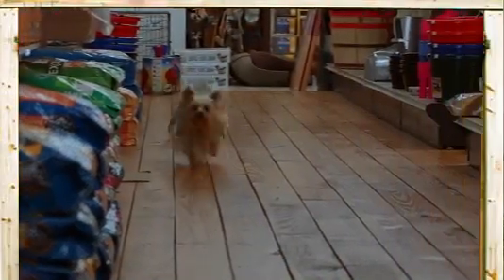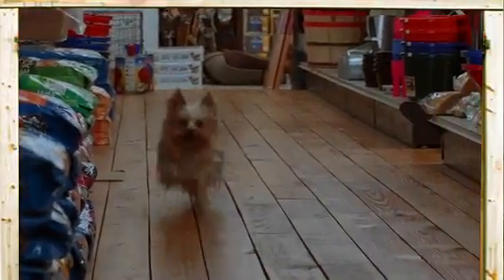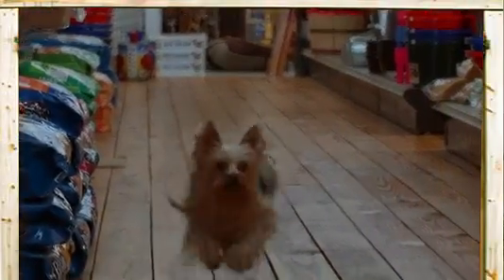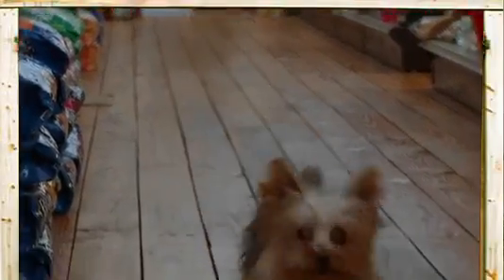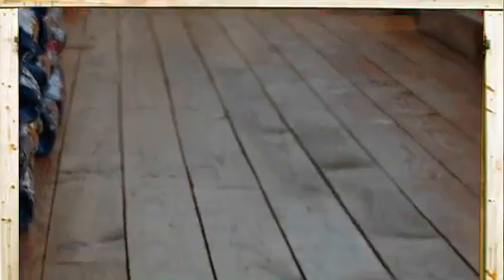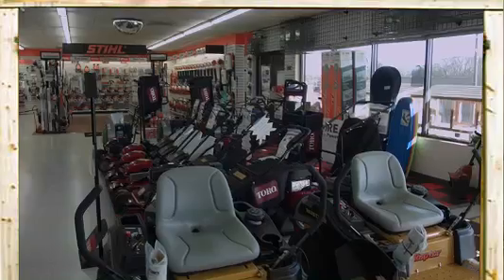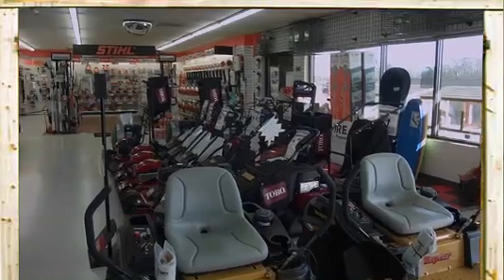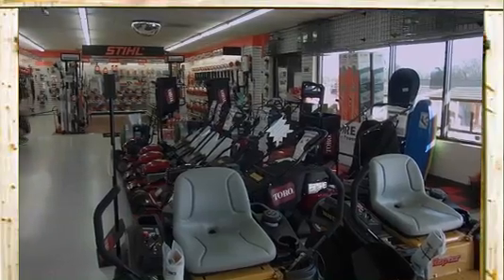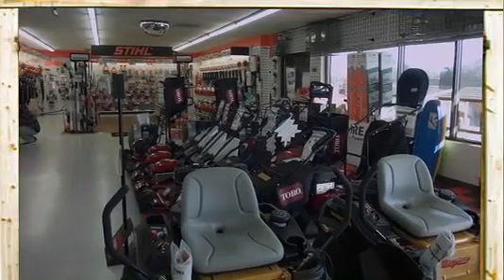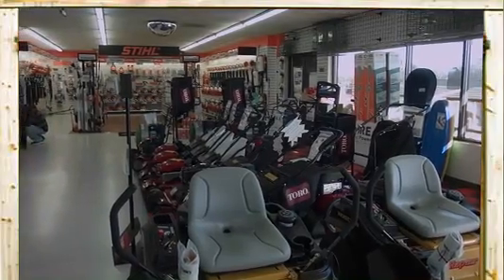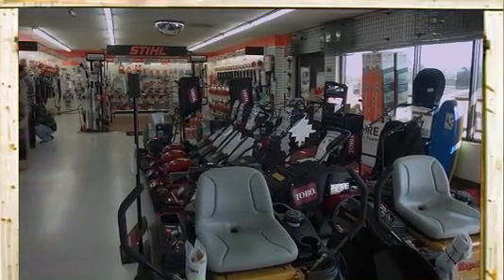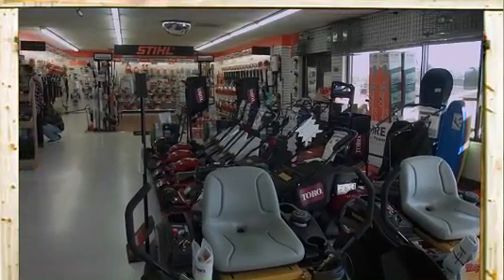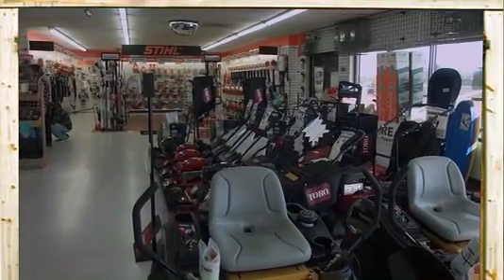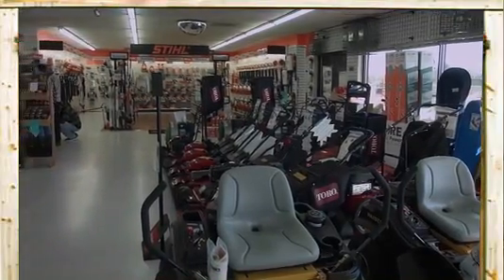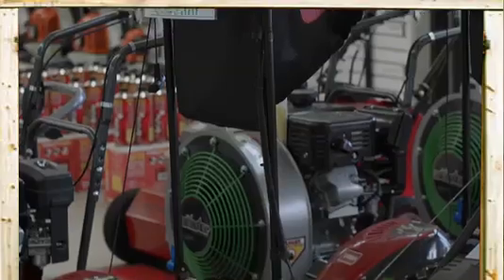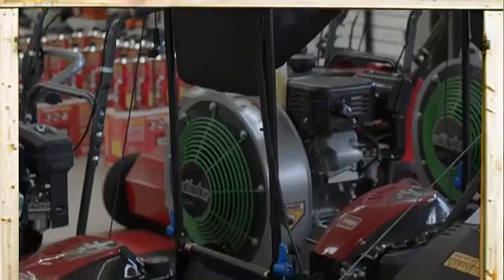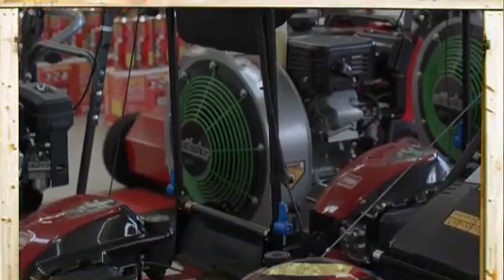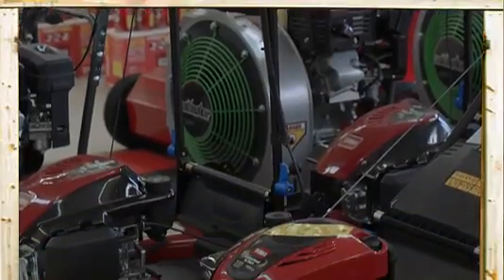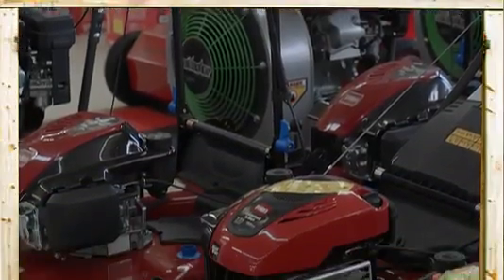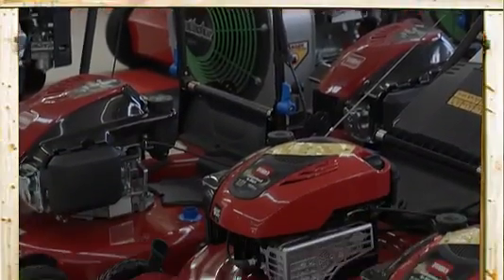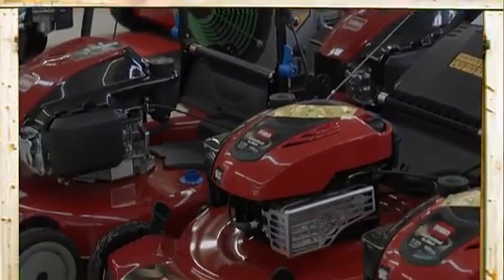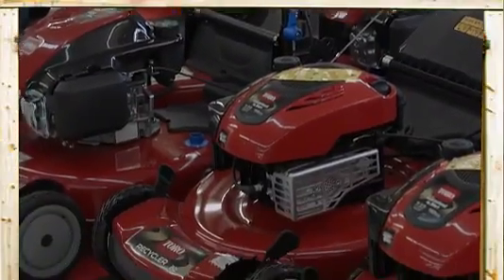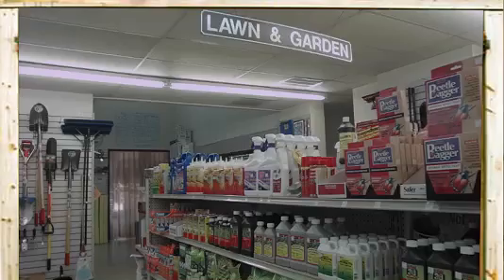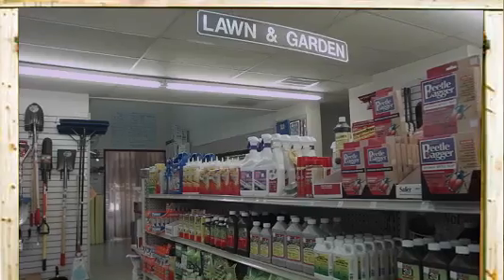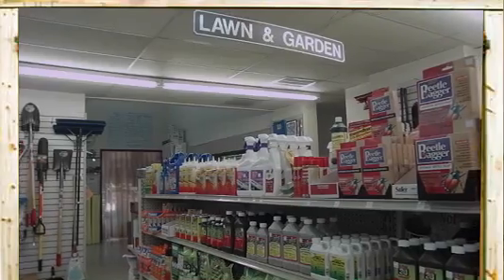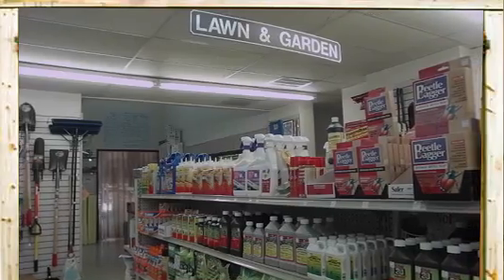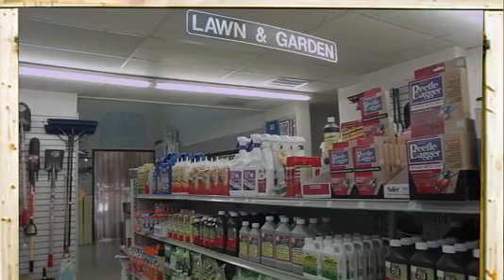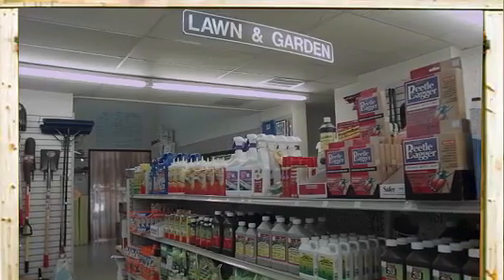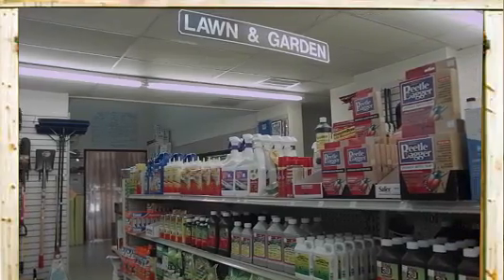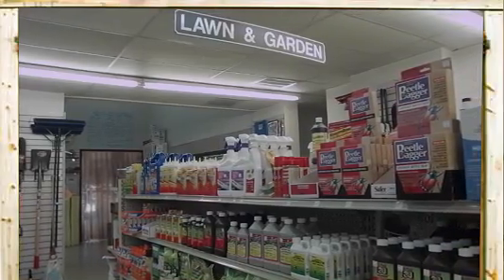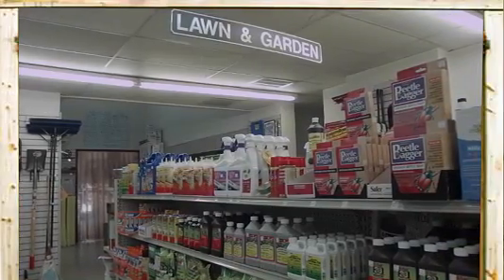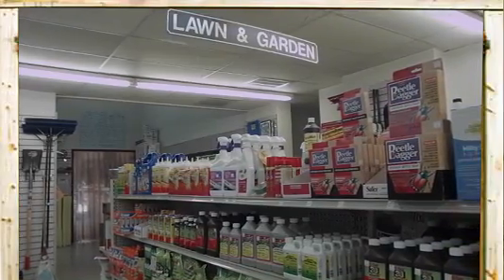We're more than just a feed store. We carry everything from American-made outdoor power equipment, including Hustler Turf Equipment and Toro mowers, to lawn fertilizer and quality parts and professional services.